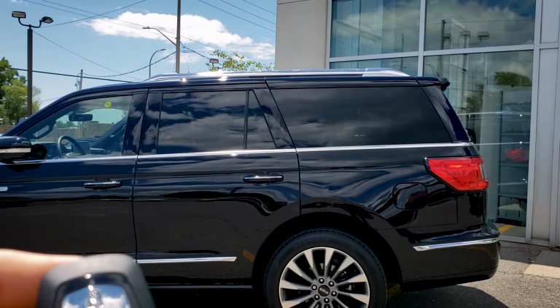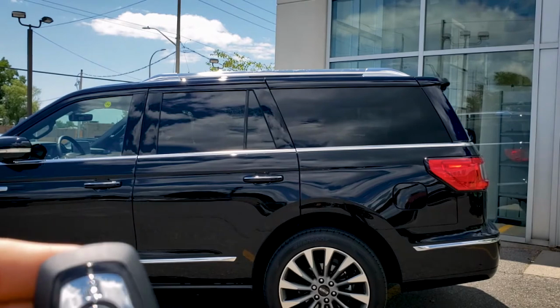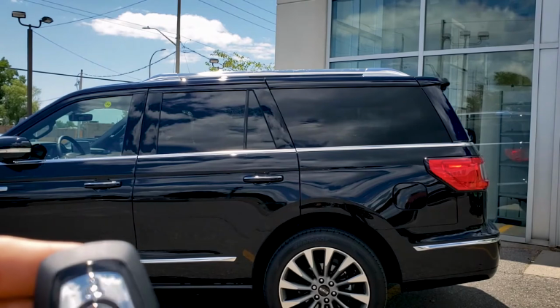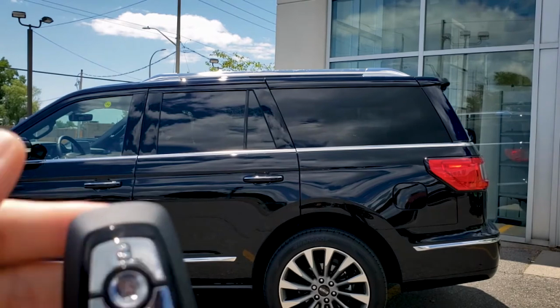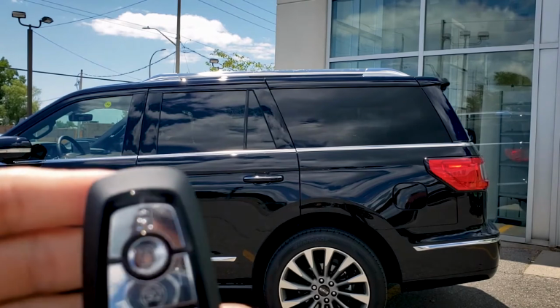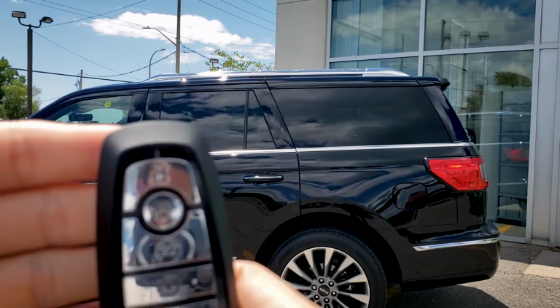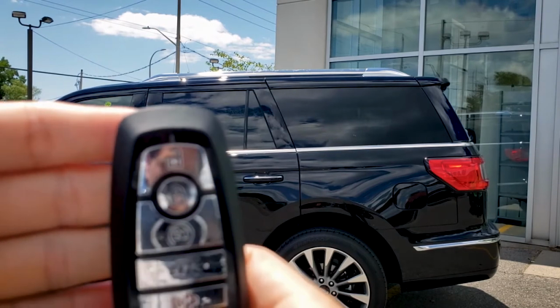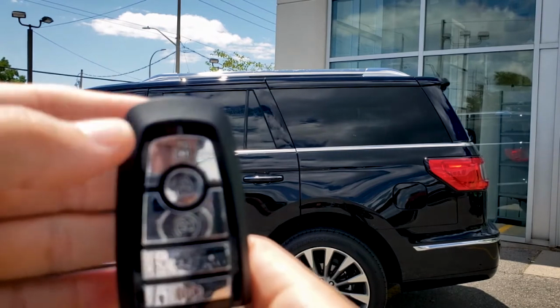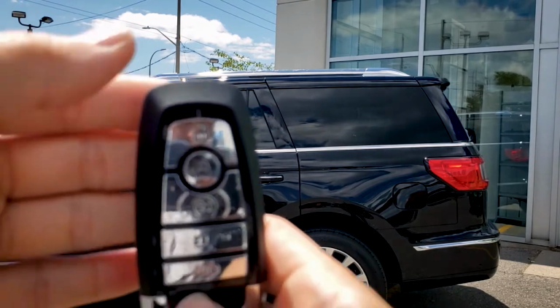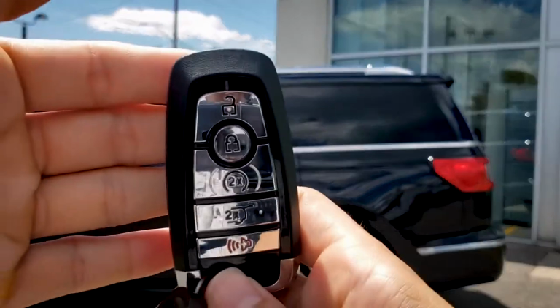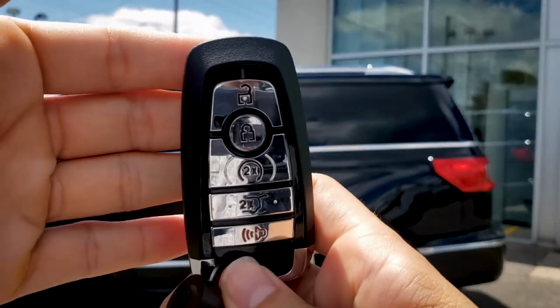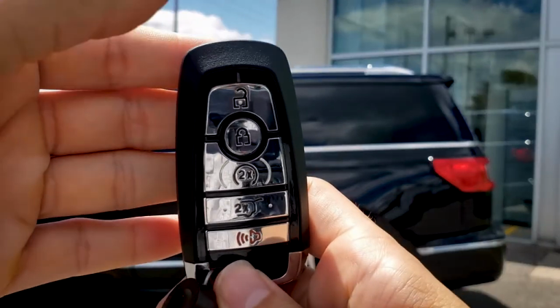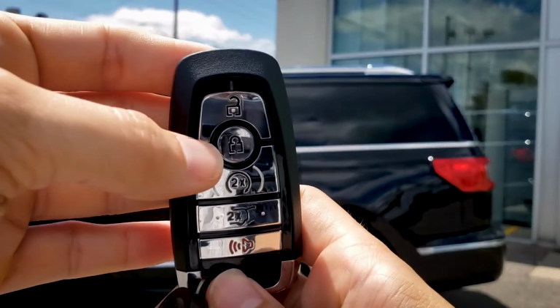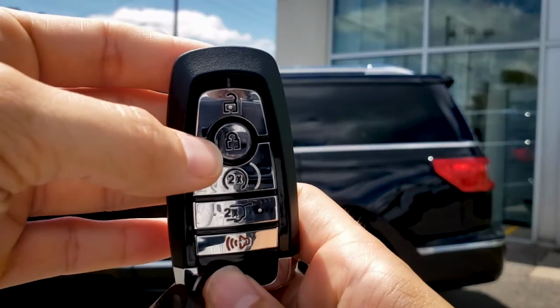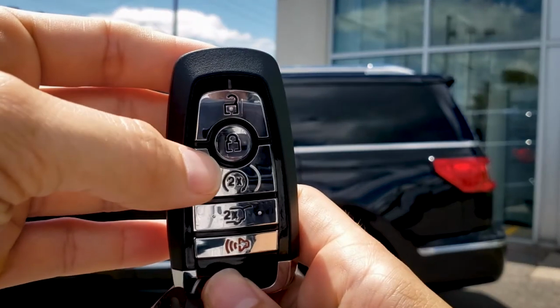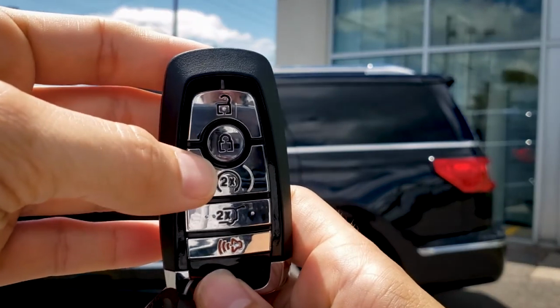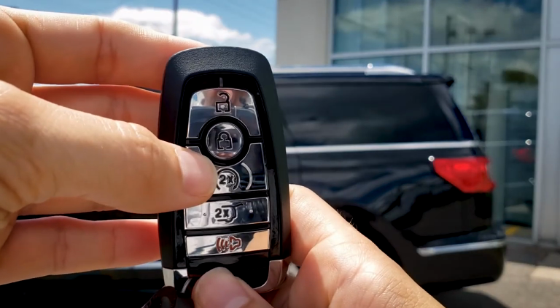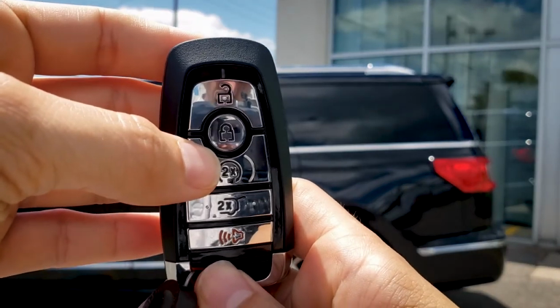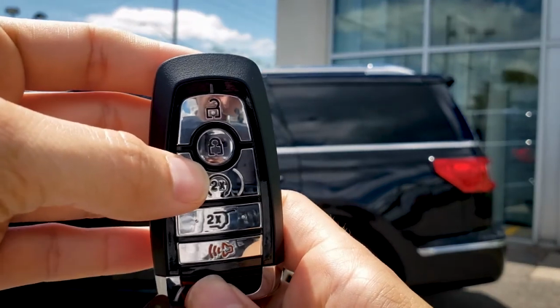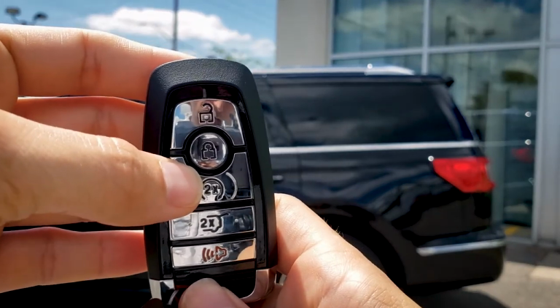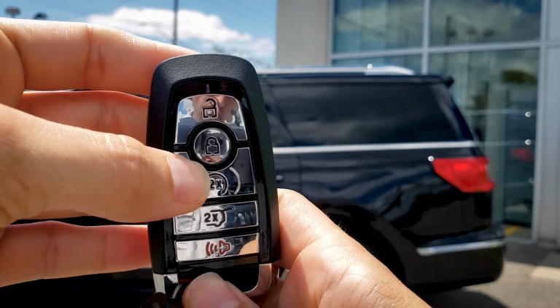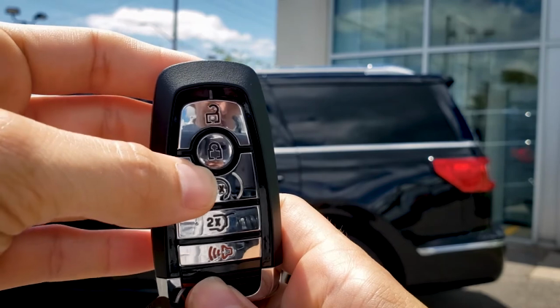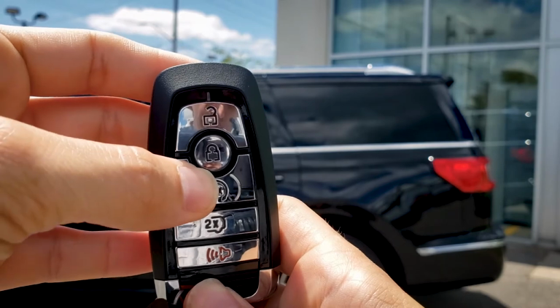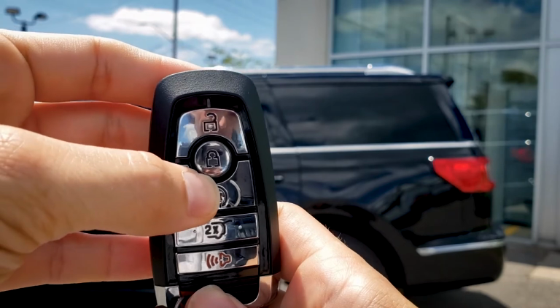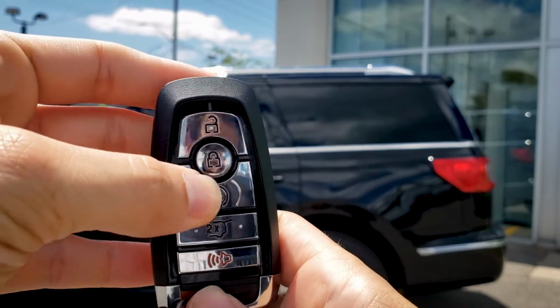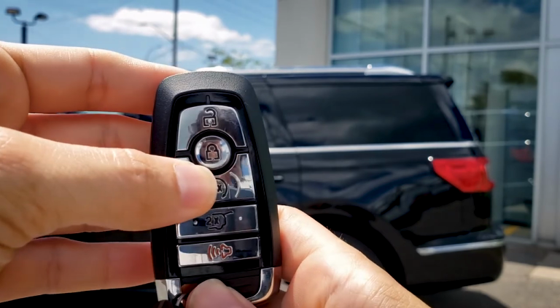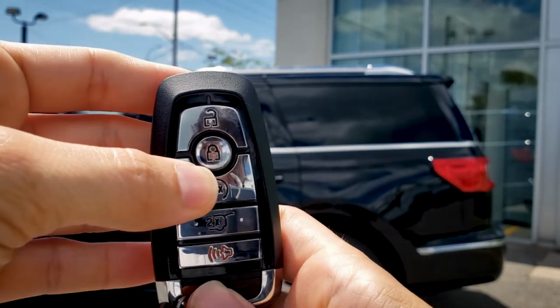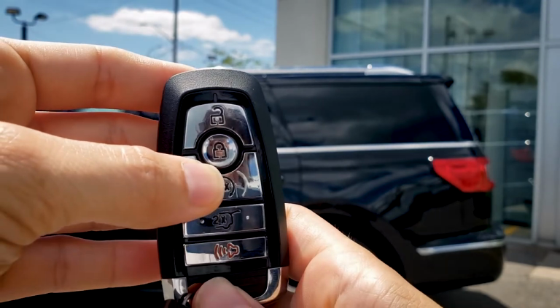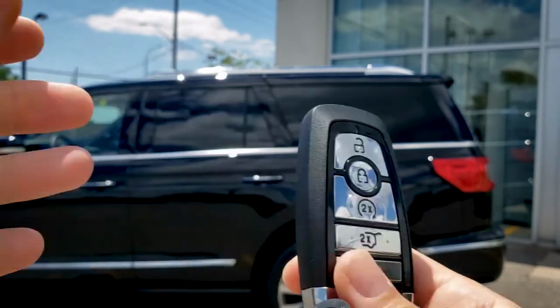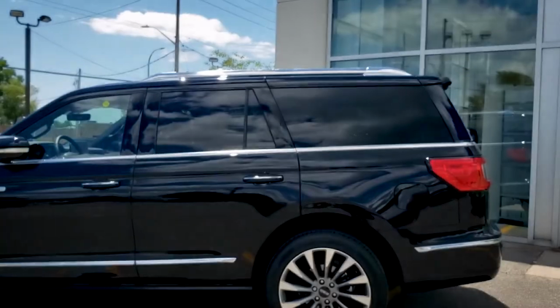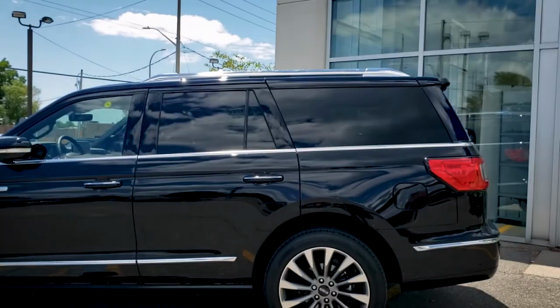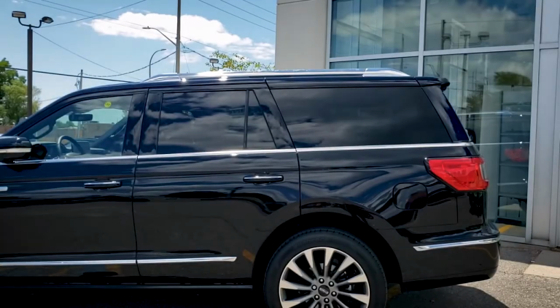Vehicle started. In order to cancel the remote start, all we're going to do on the key fob is press that circle button here just once. Vehicle's off from there.